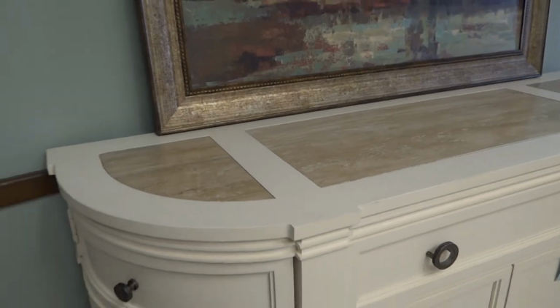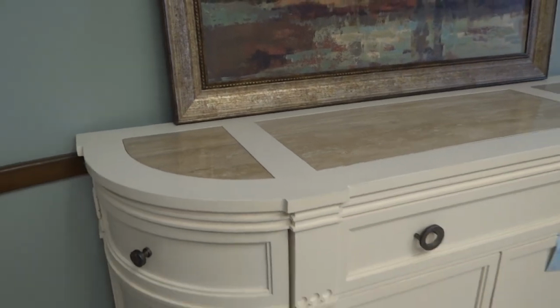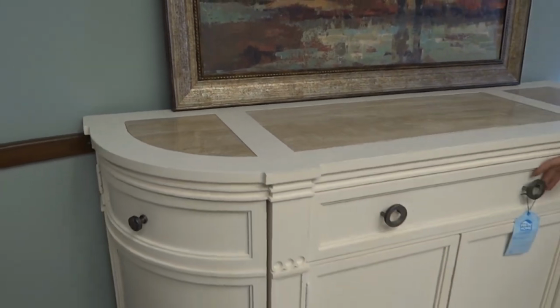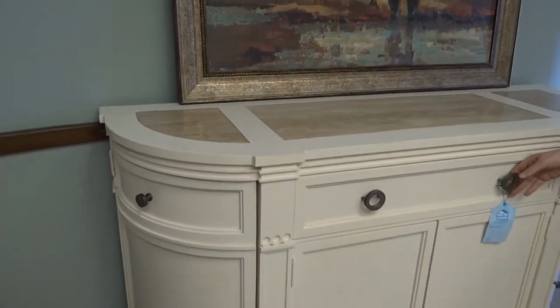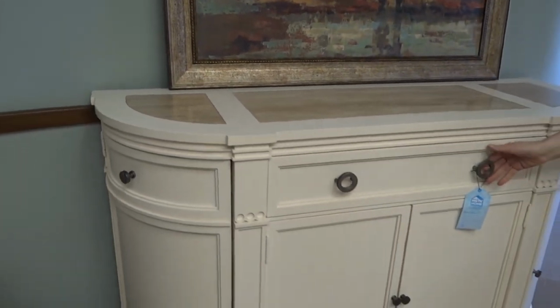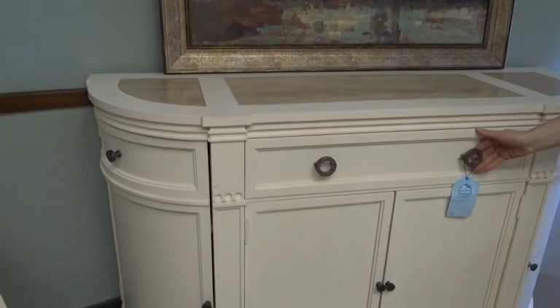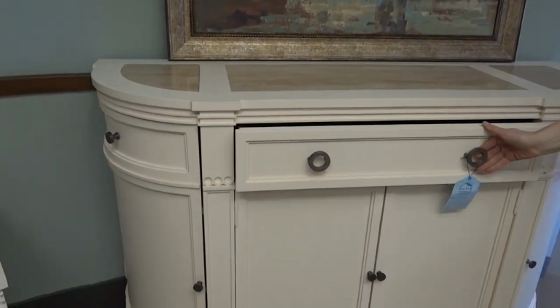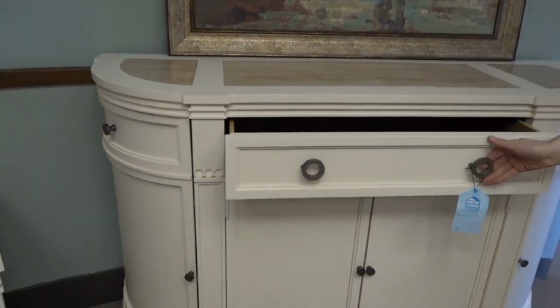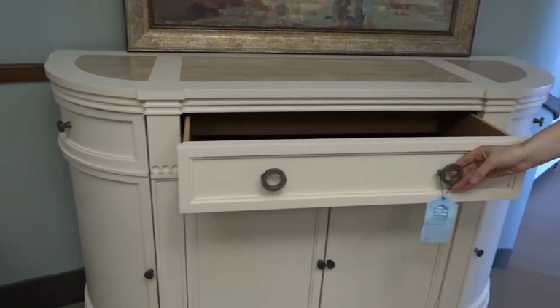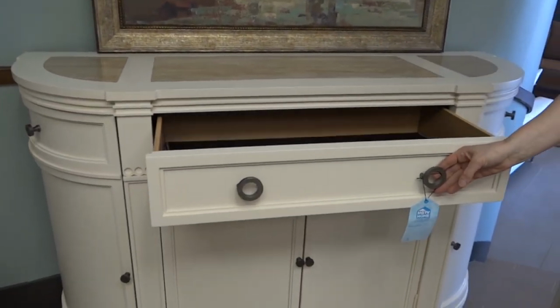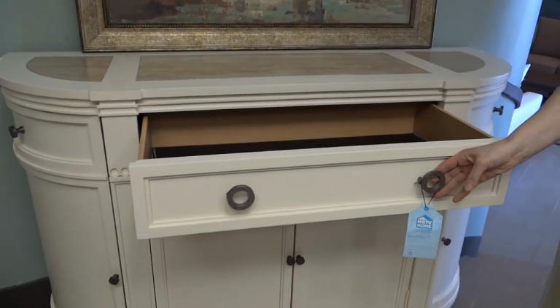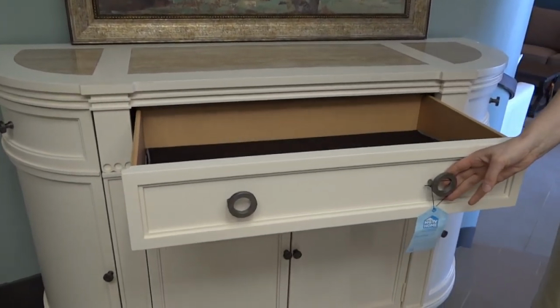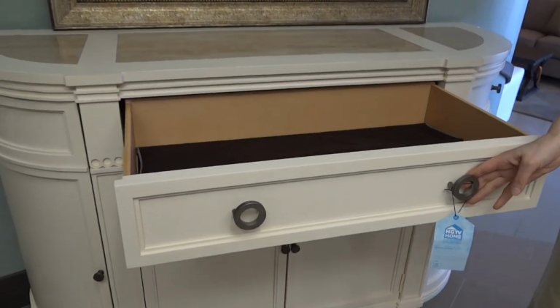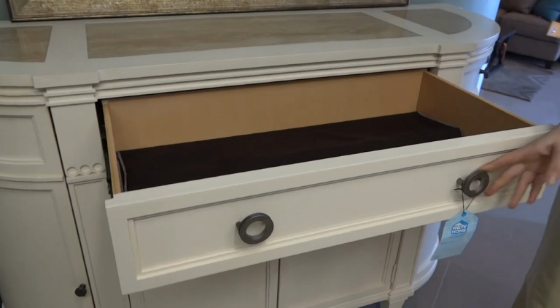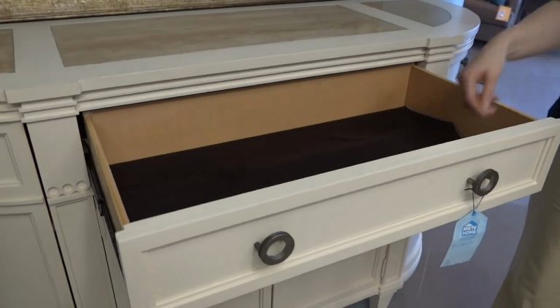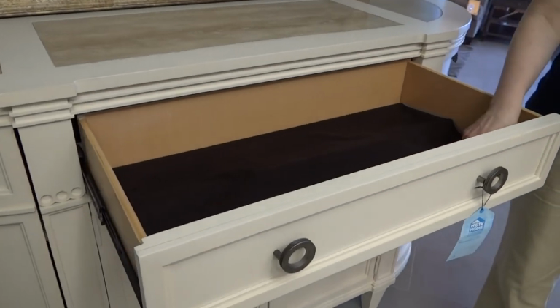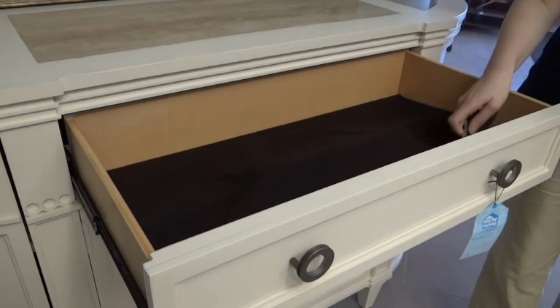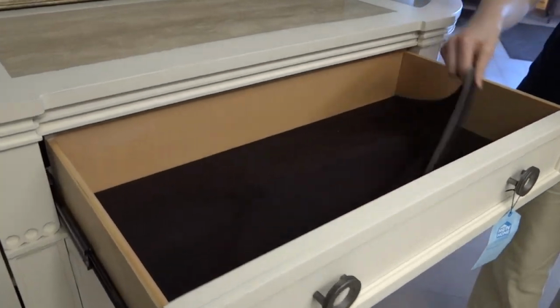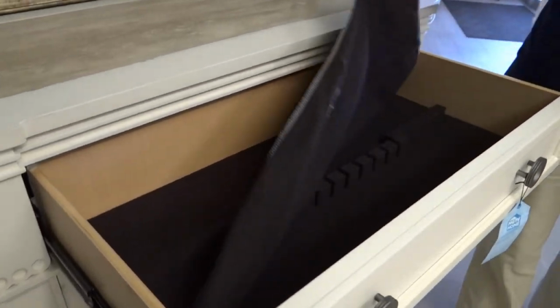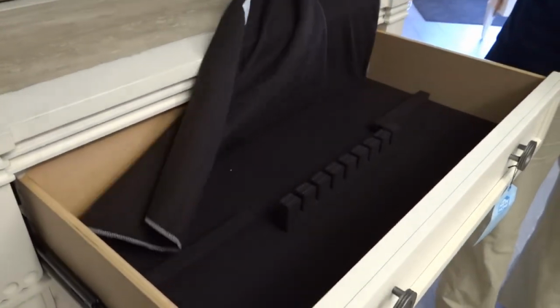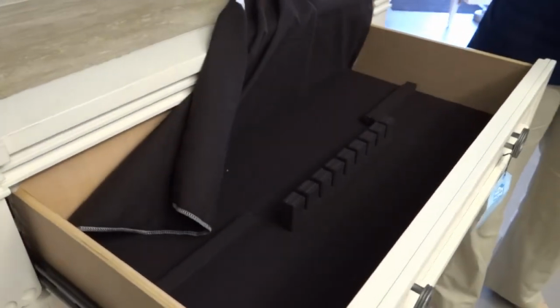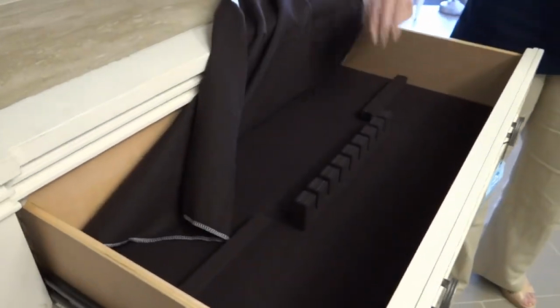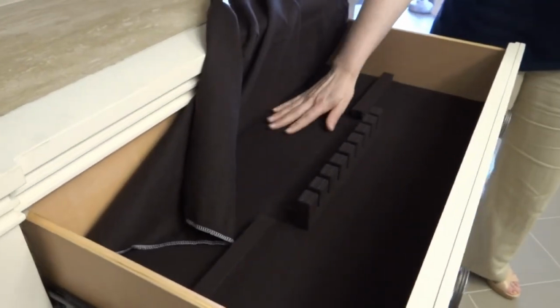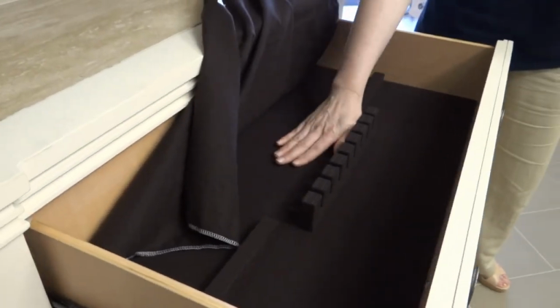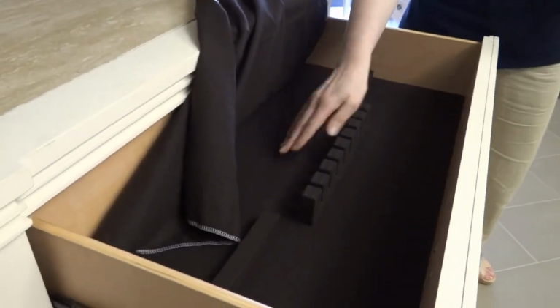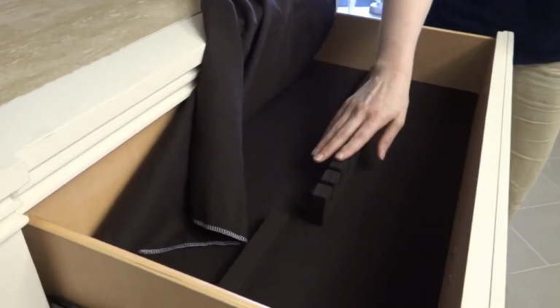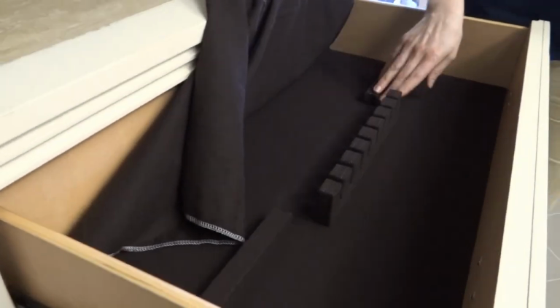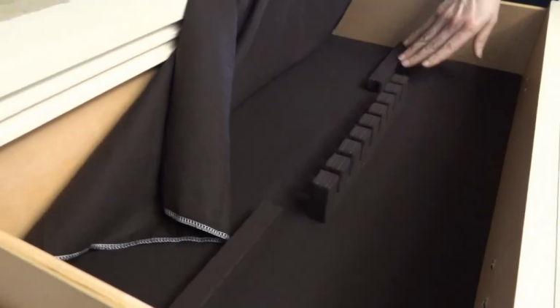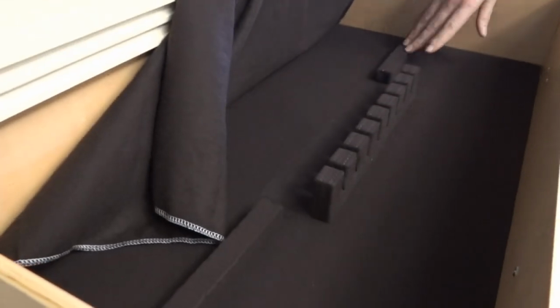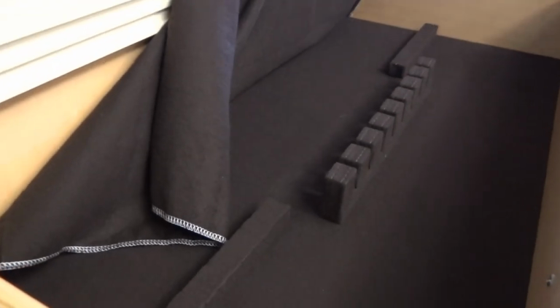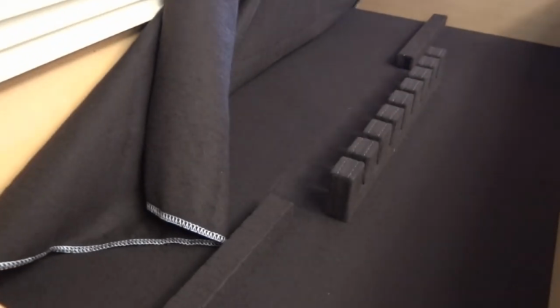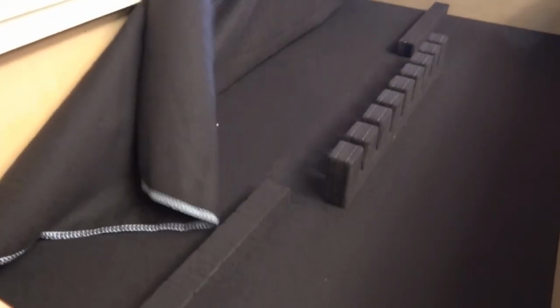When you open up this drawer here in the center, they have included storage for your silver — a felt tray with dividers for all your silver pieces.